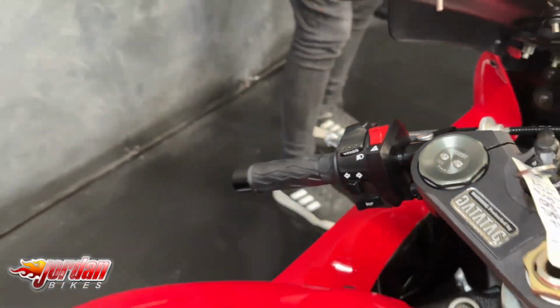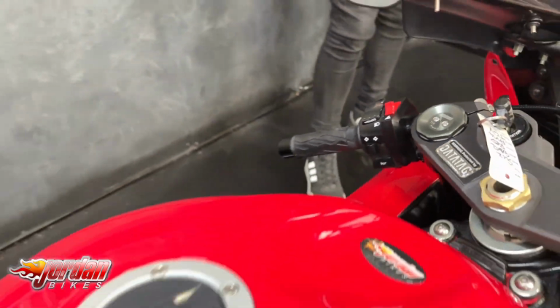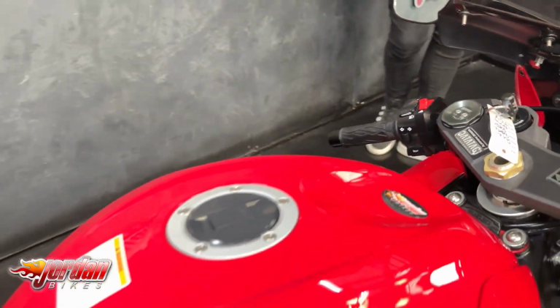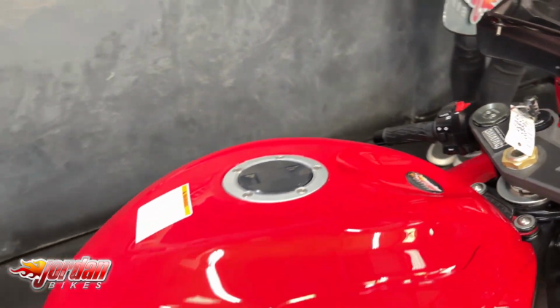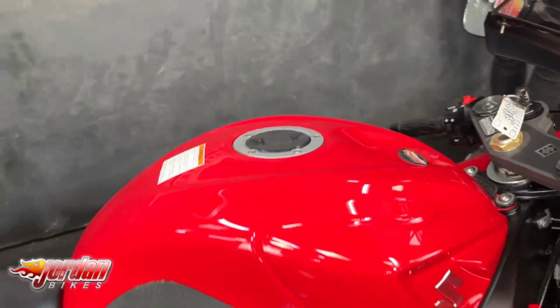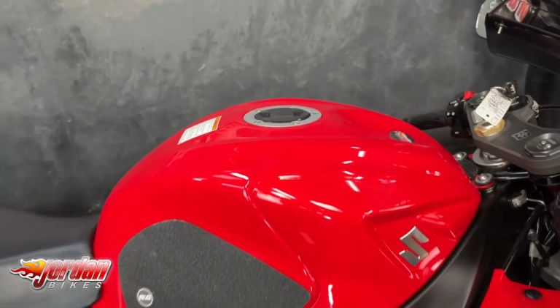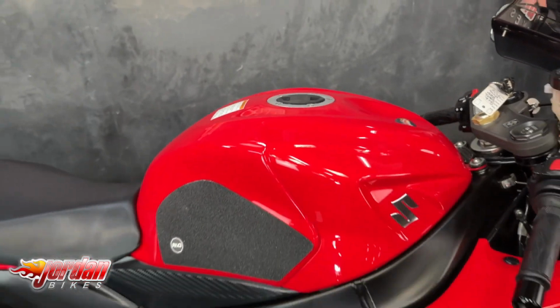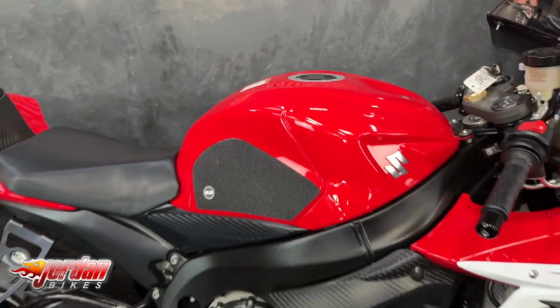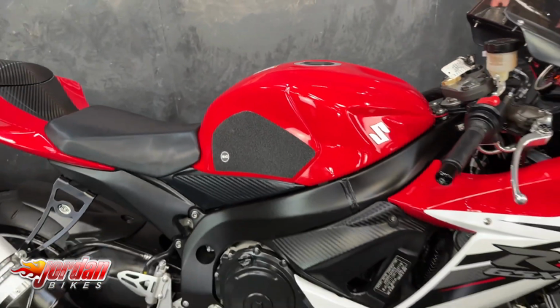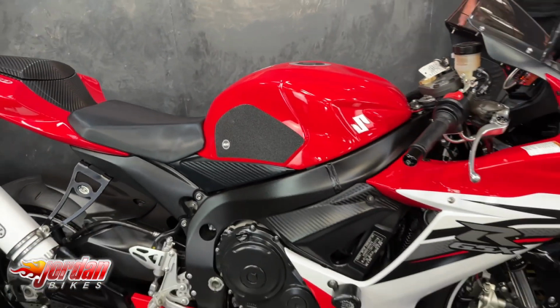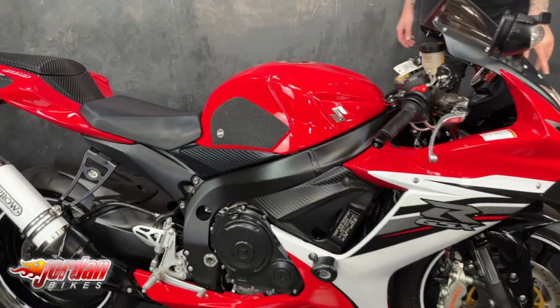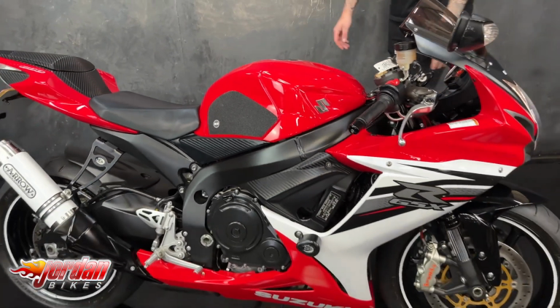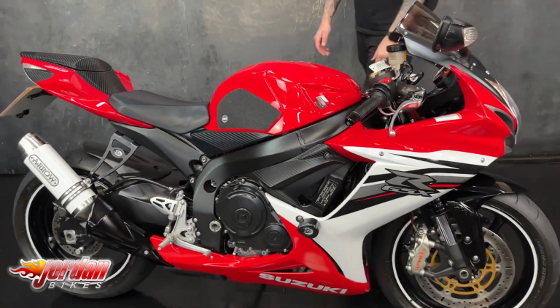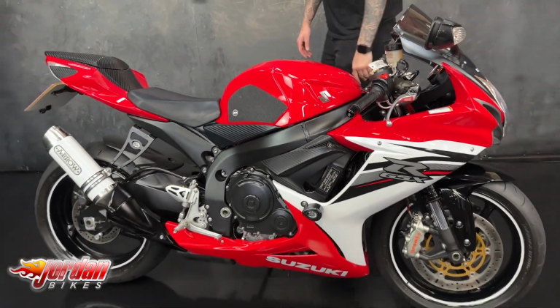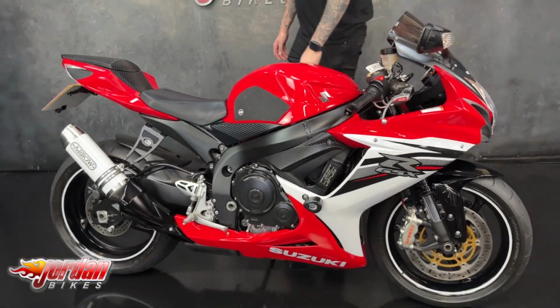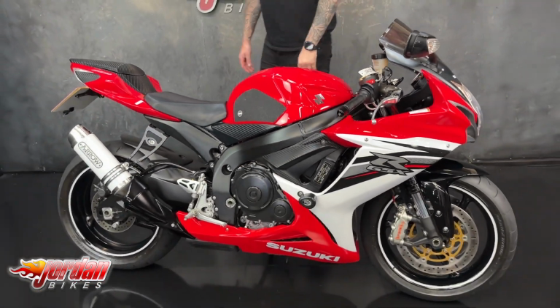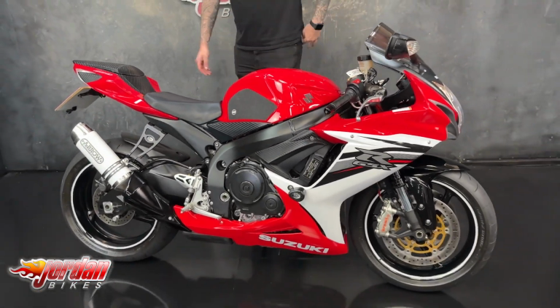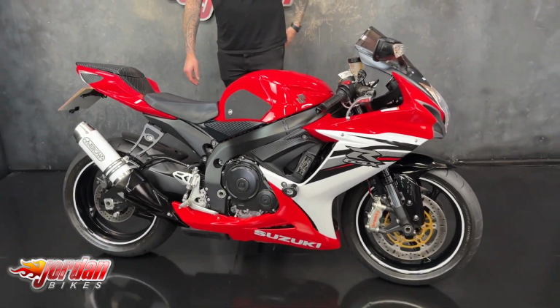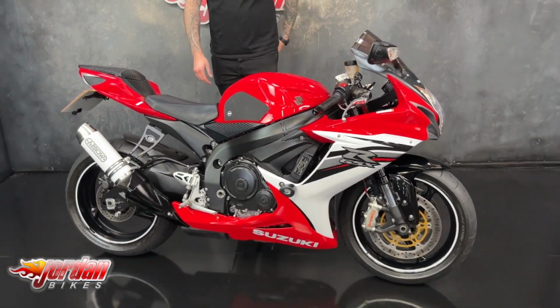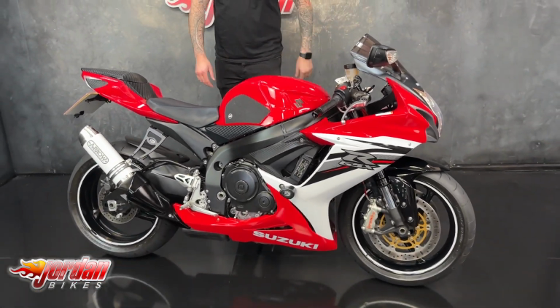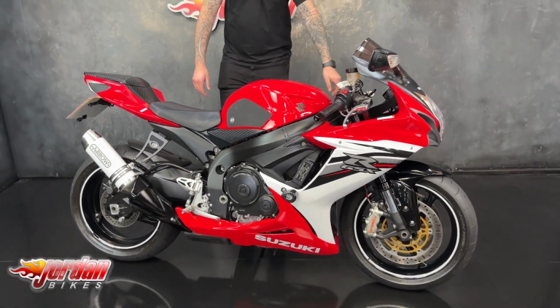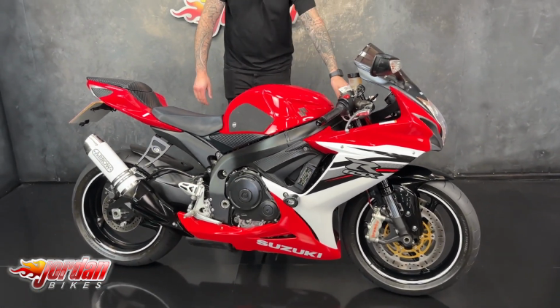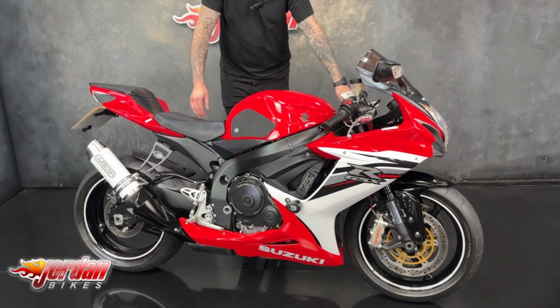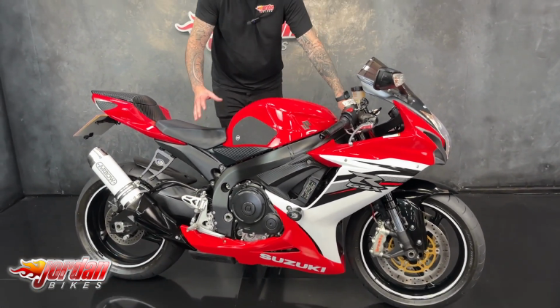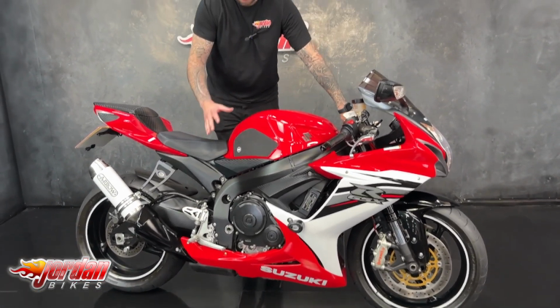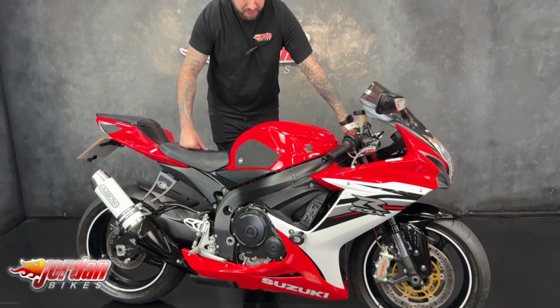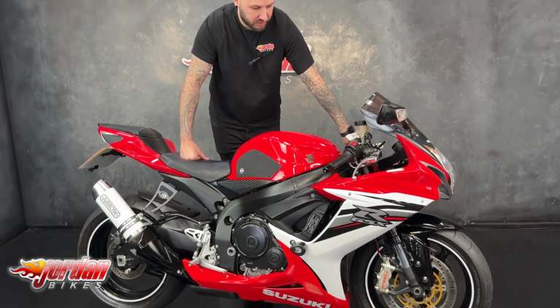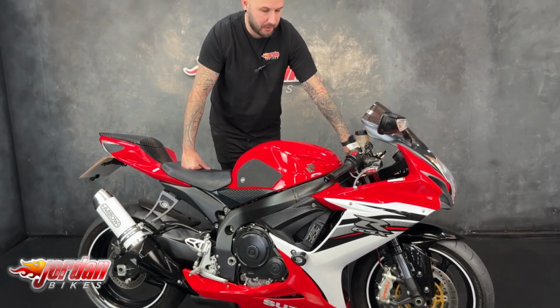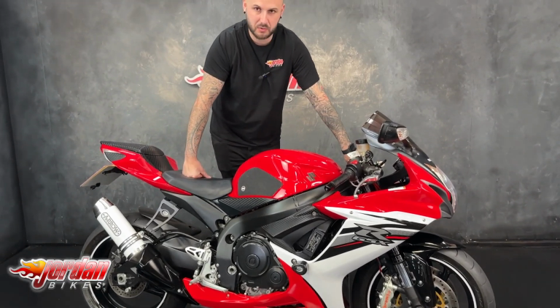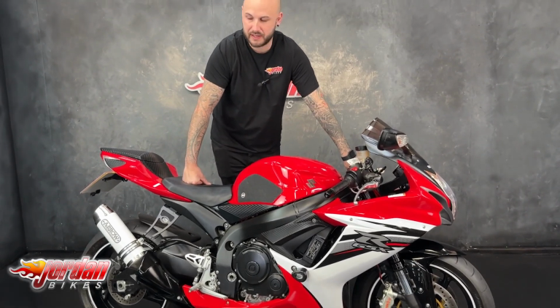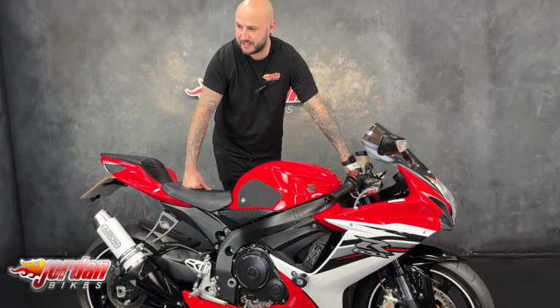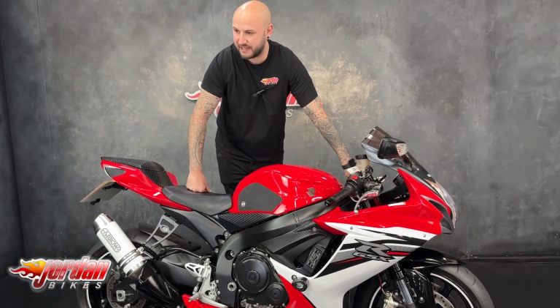It's also got some radiator guards. You get Brembo front calipers, and like I said they're just a really fantastic bike. I love the colour scheme of this one — I think it's ace.